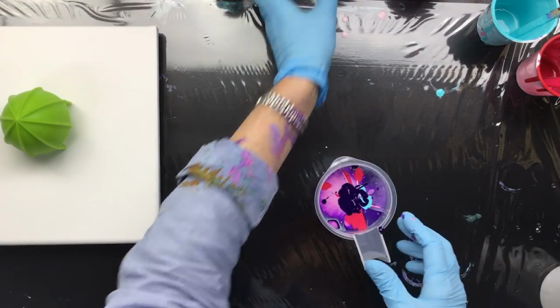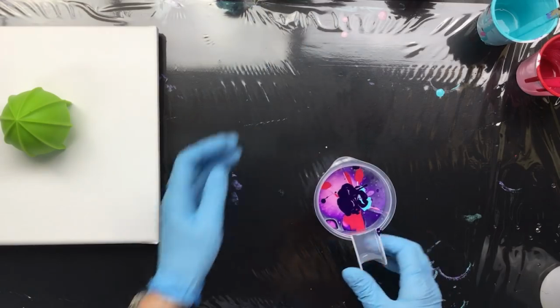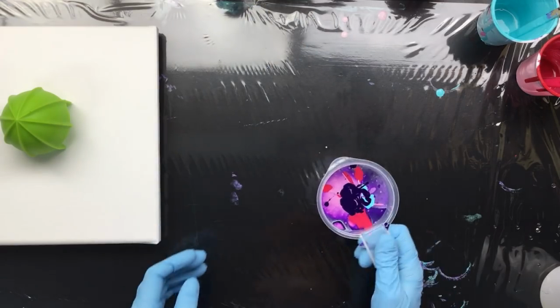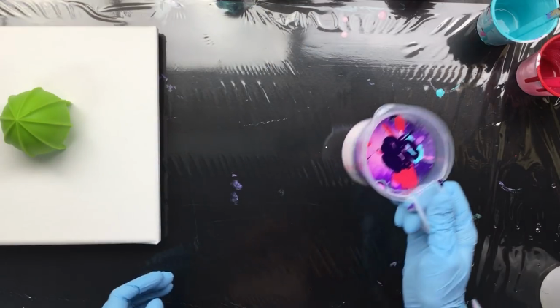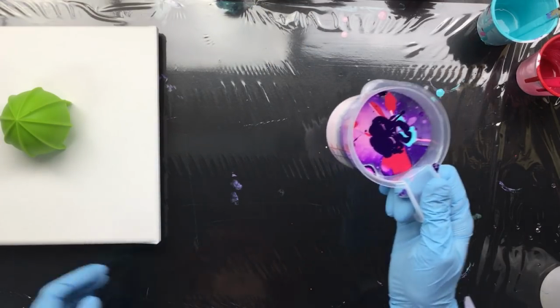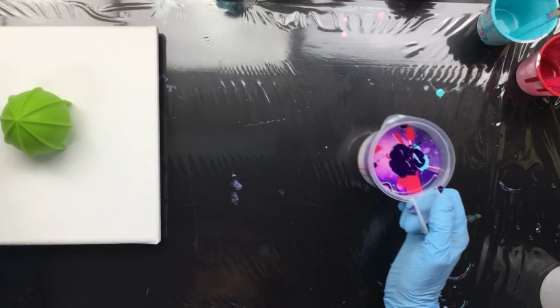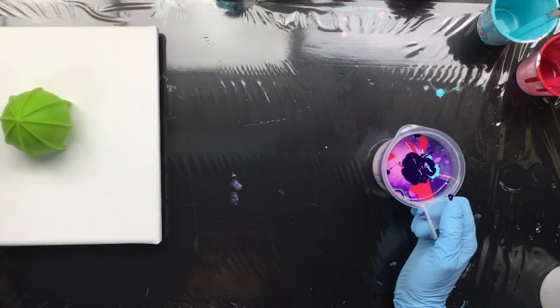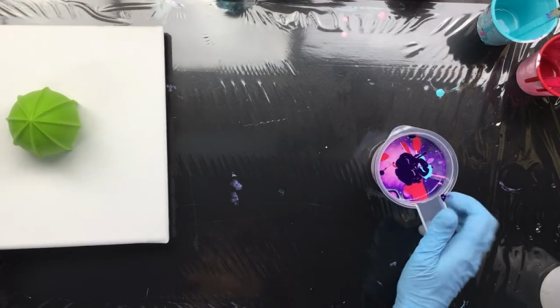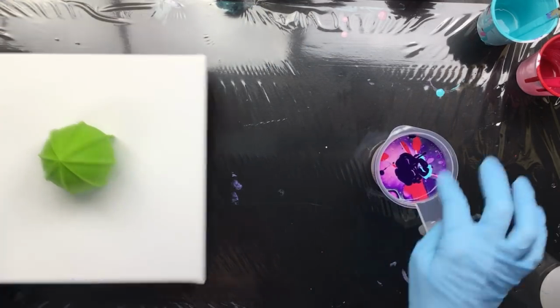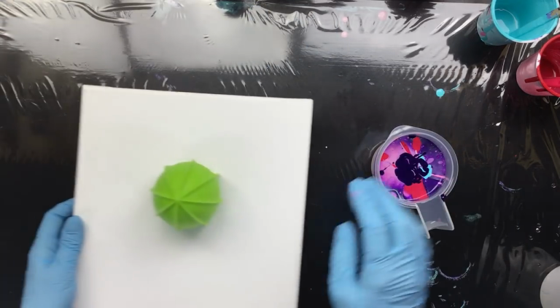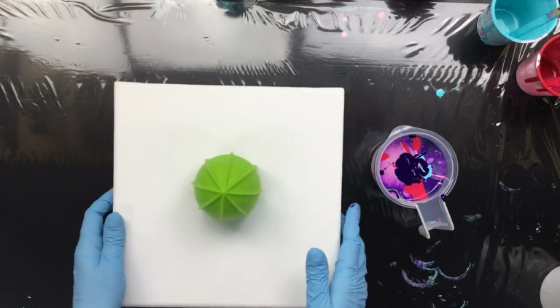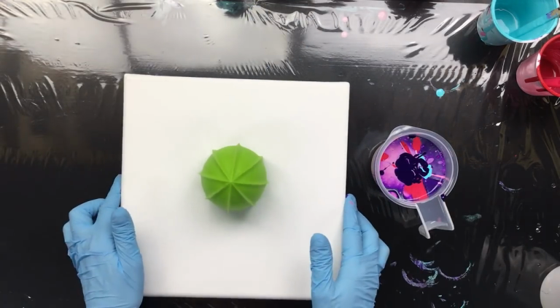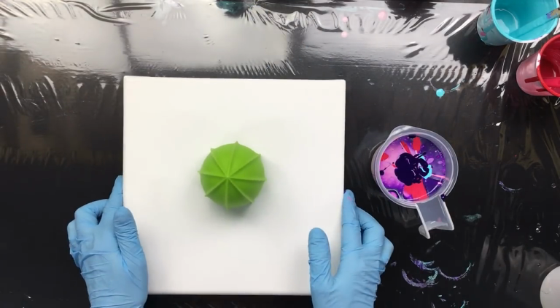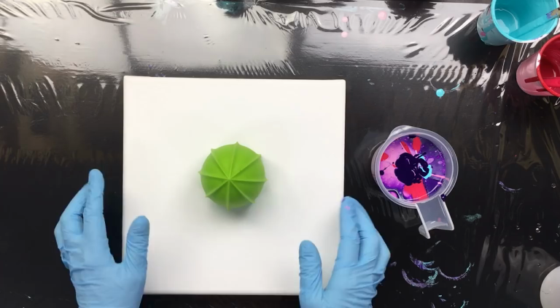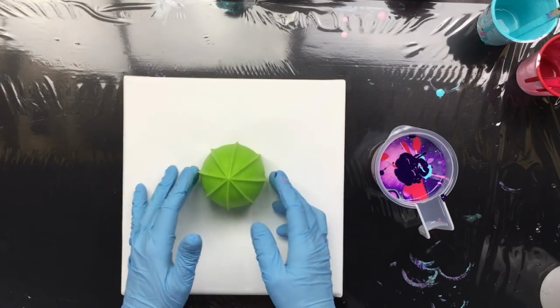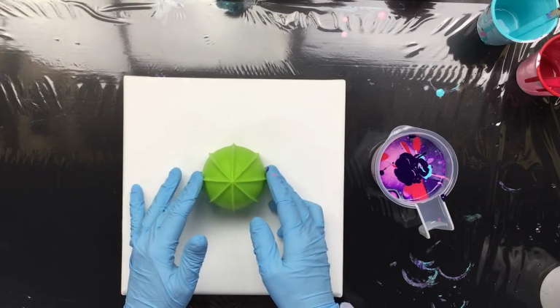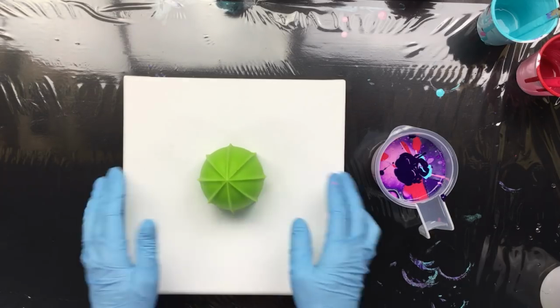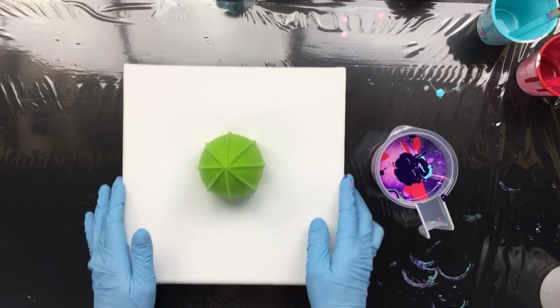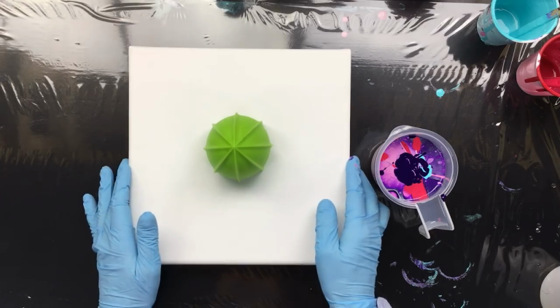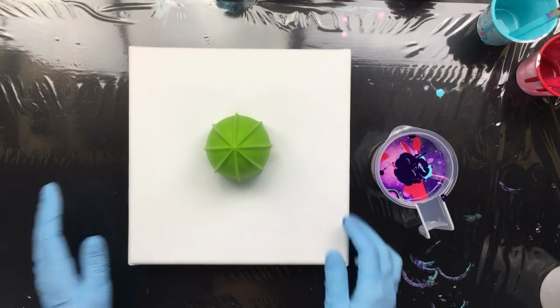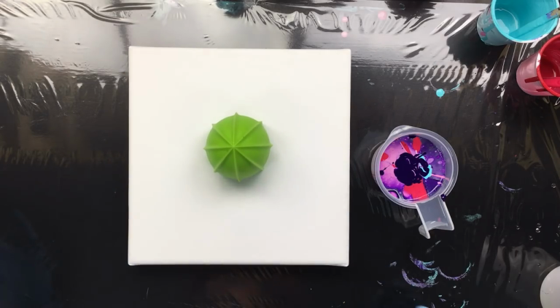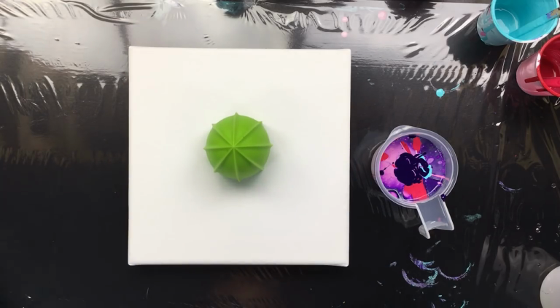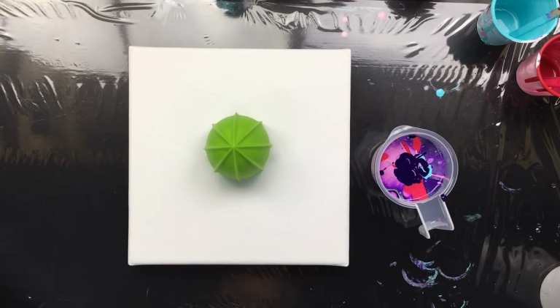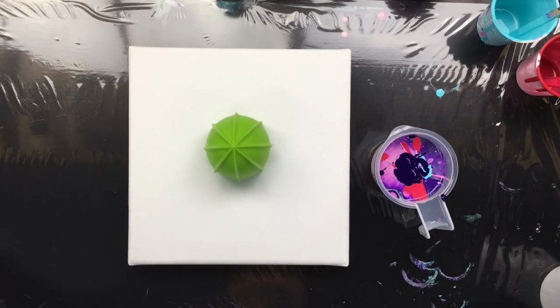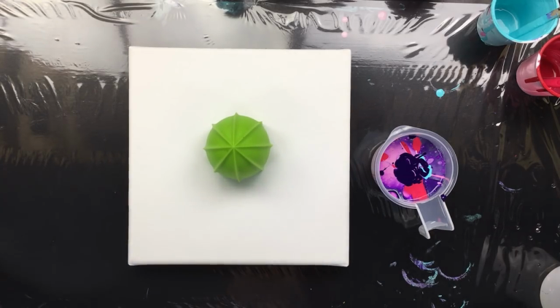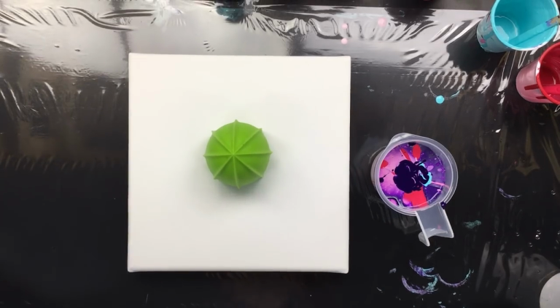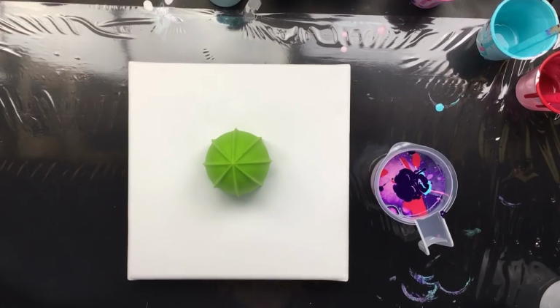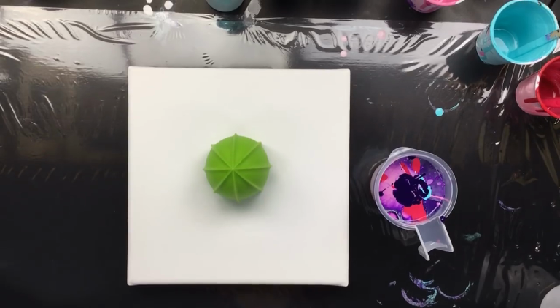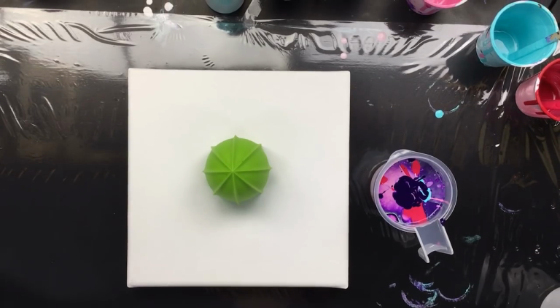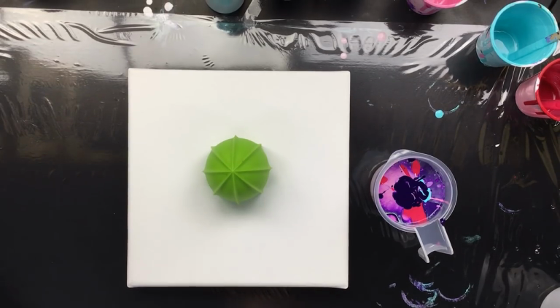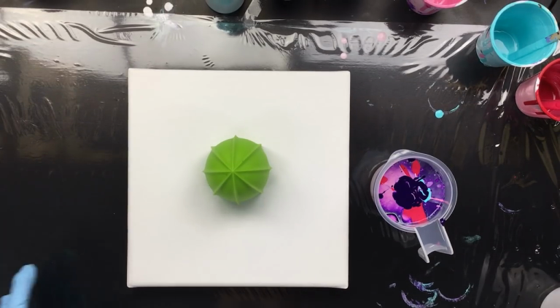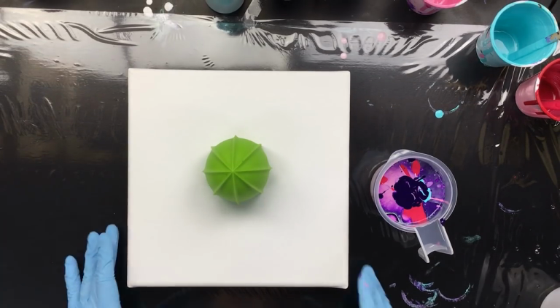And the rest of the purple because we want to have enough paint to fill the whole canvas. There we go. Now I'm not going to do any stirring in the cup. I'm just going to pour it straight on top here. Let me put this a little bit back so I don't get my head in the picture.